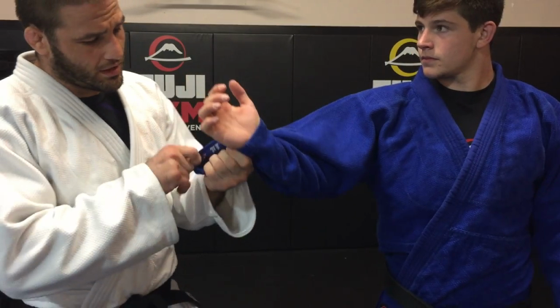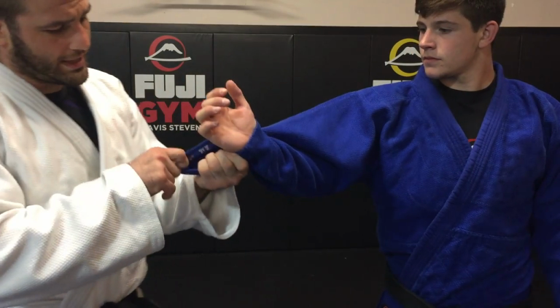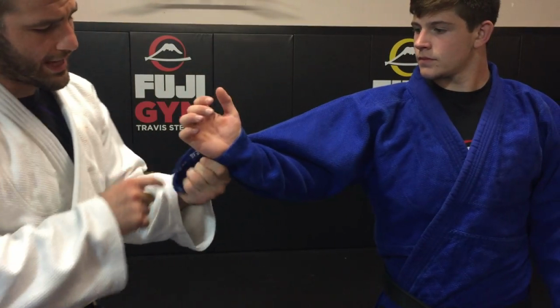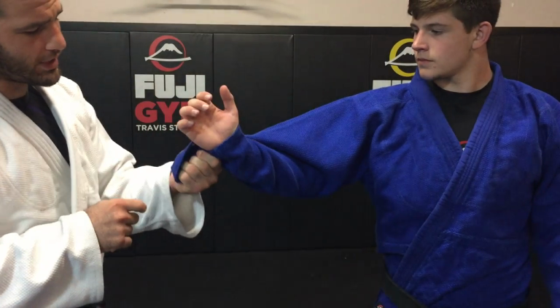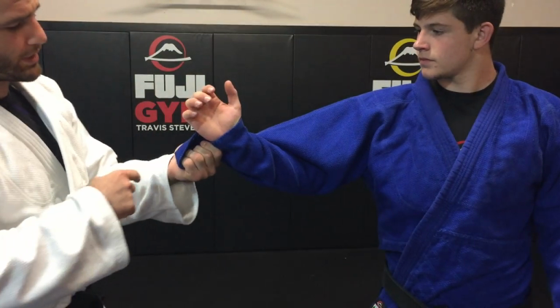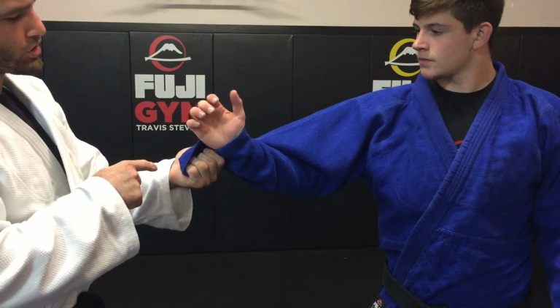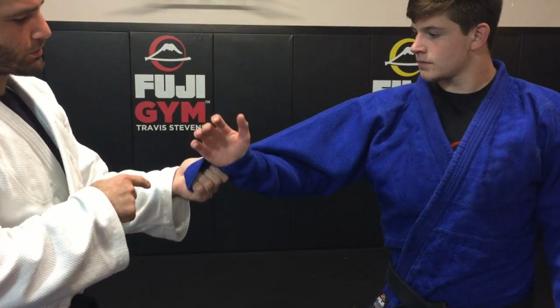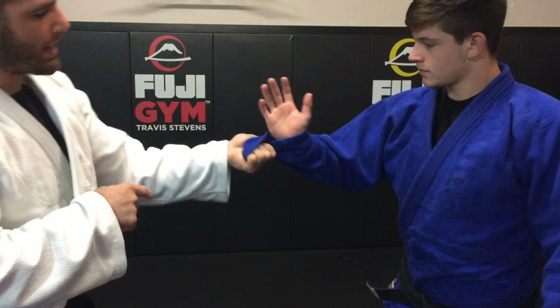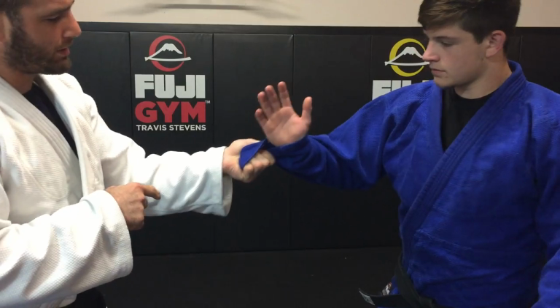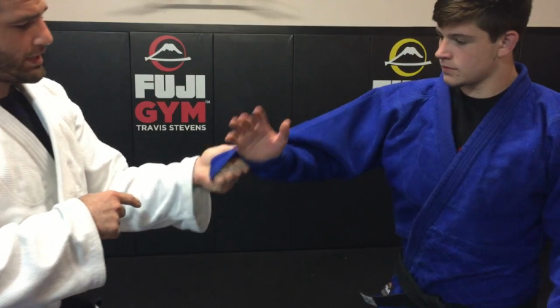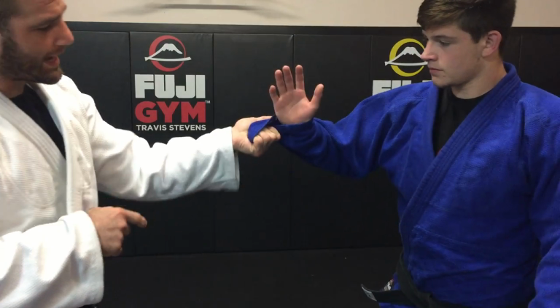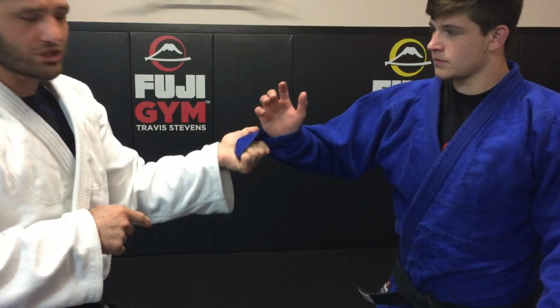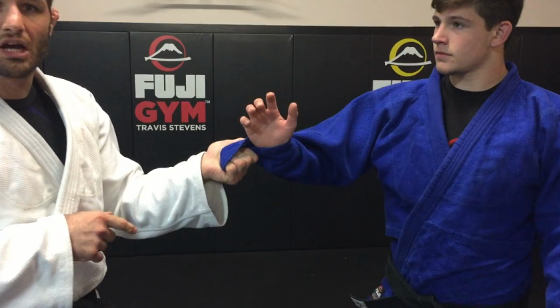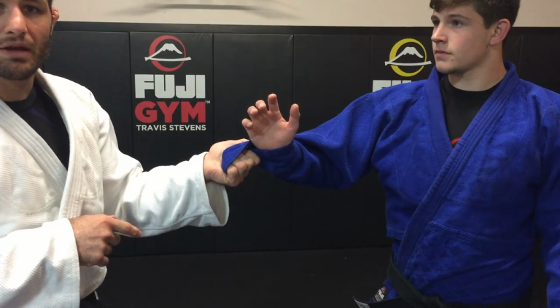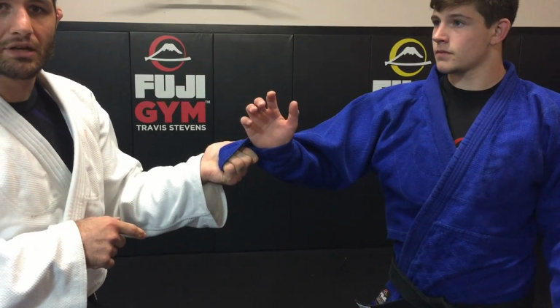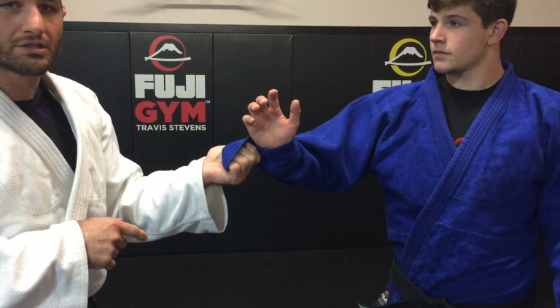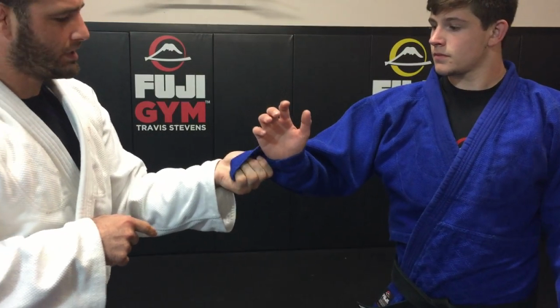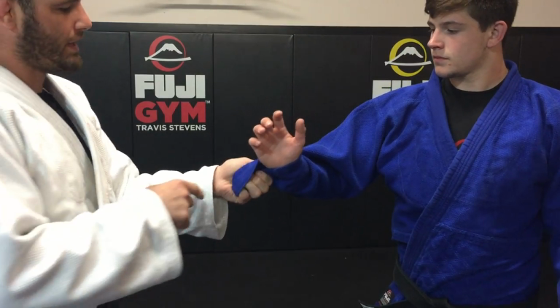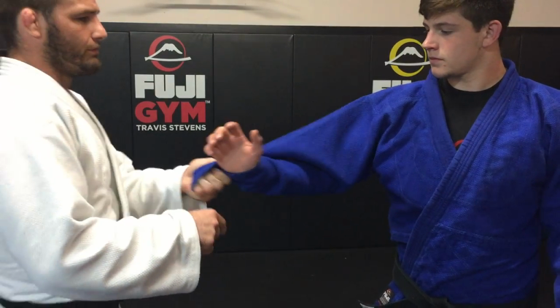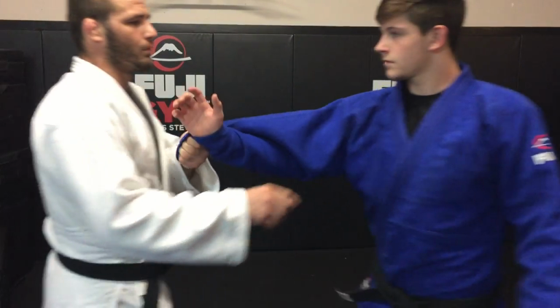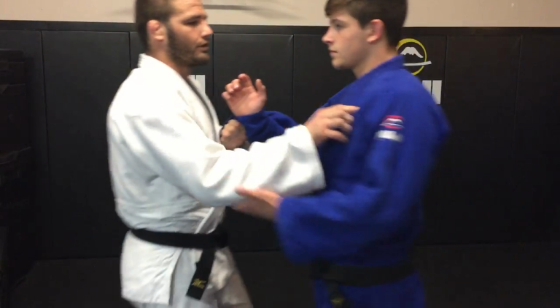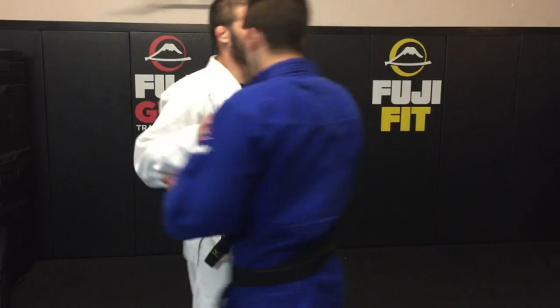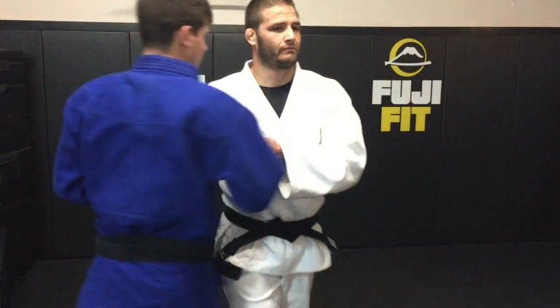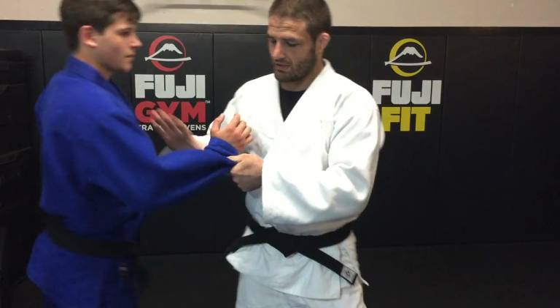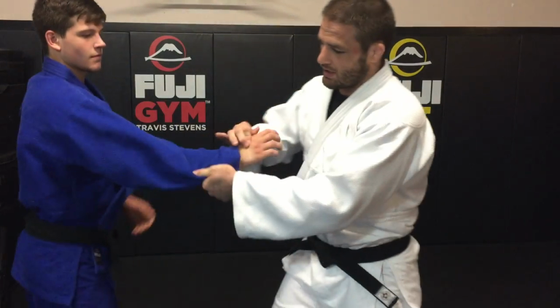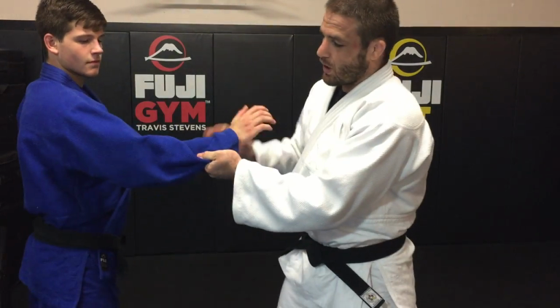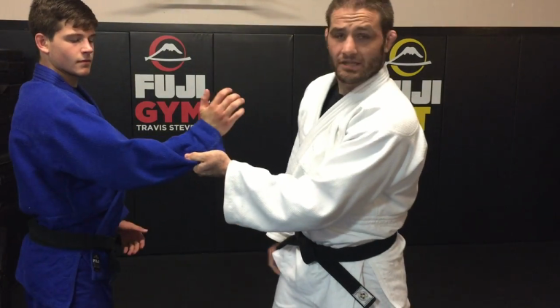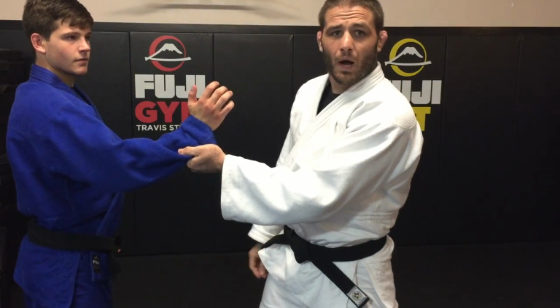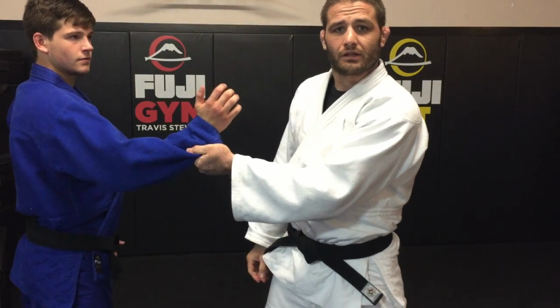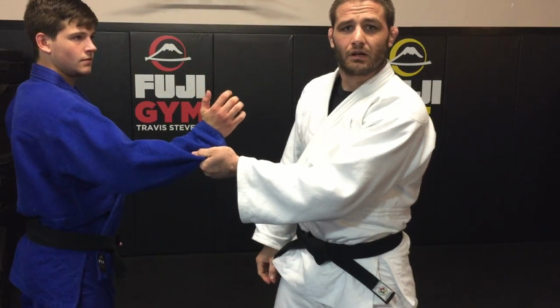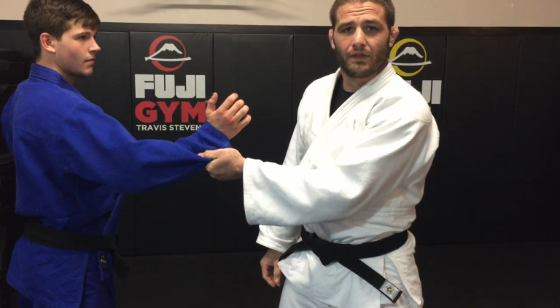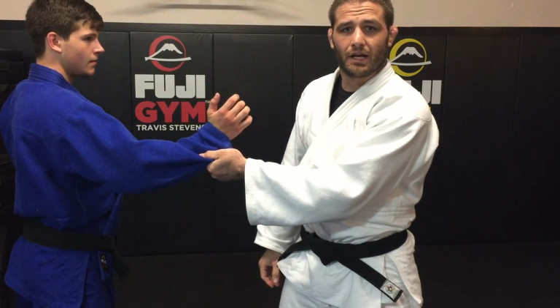It gets that hook in so that when he tries to rip out, it's actually stuck in my fingers. And then if we flip over, no one's the wiser on this side.